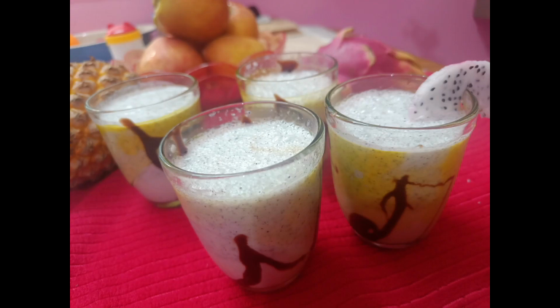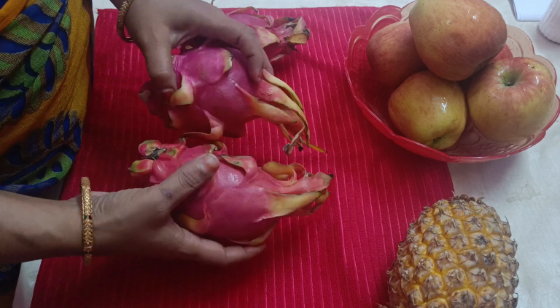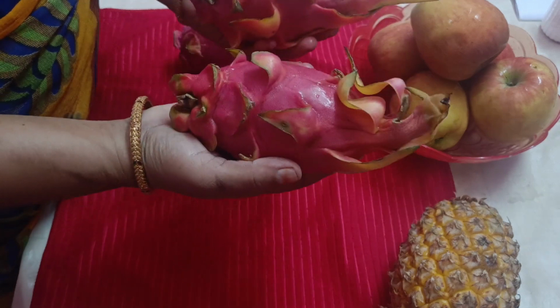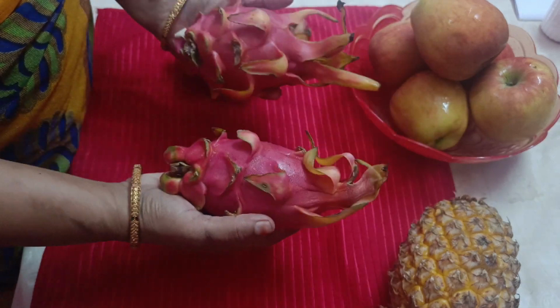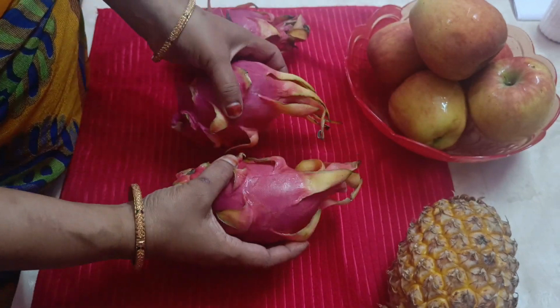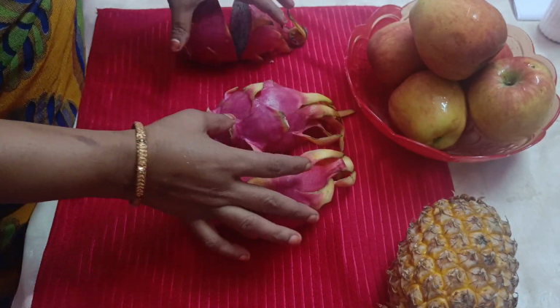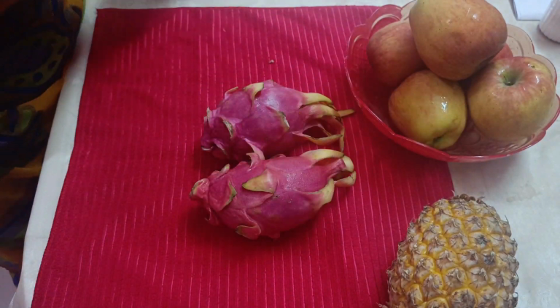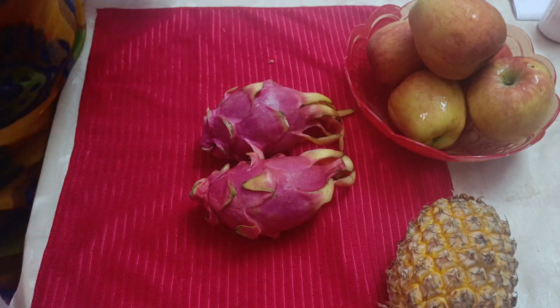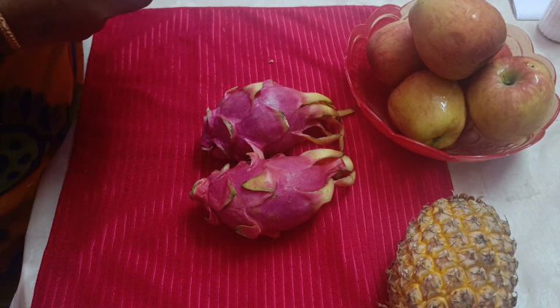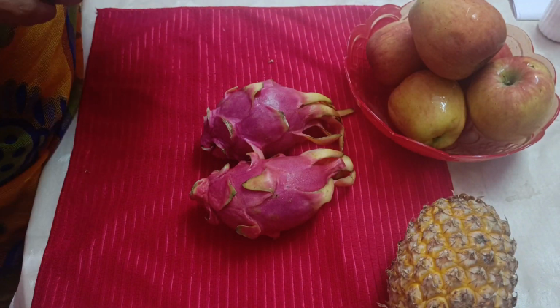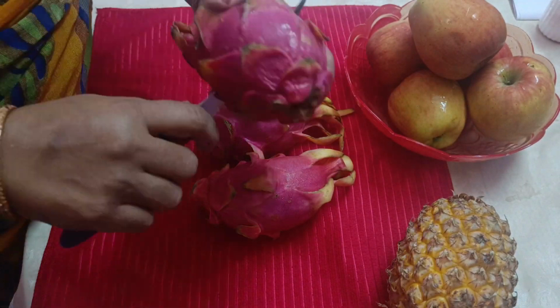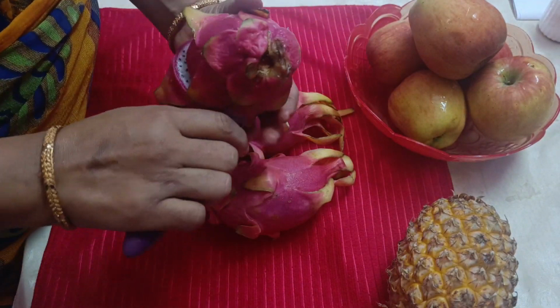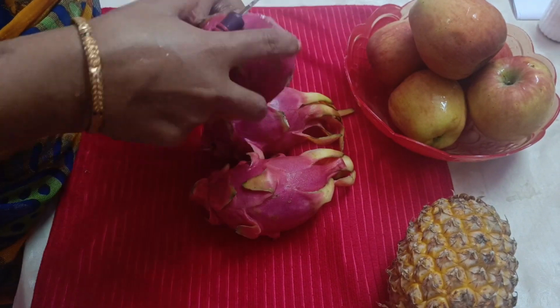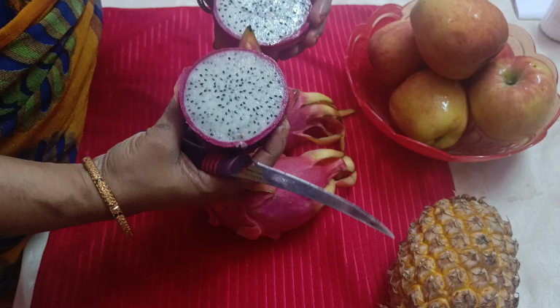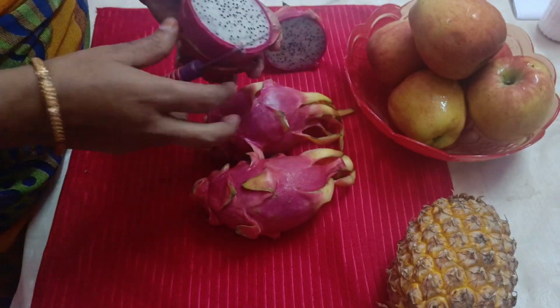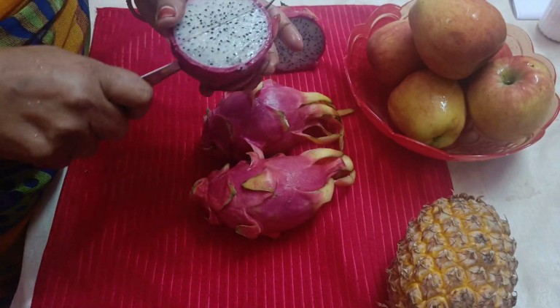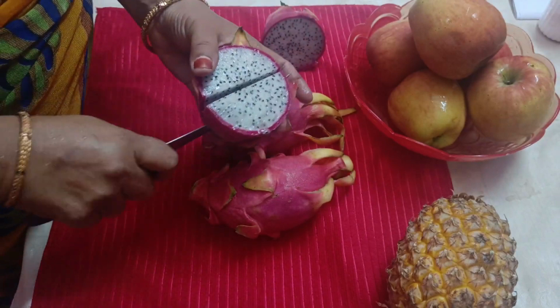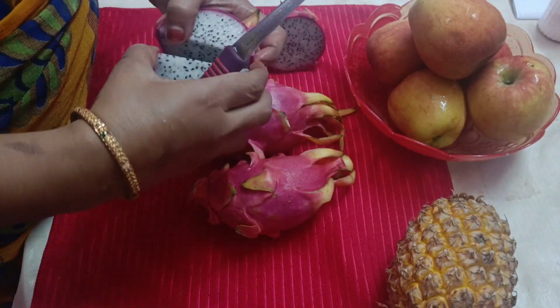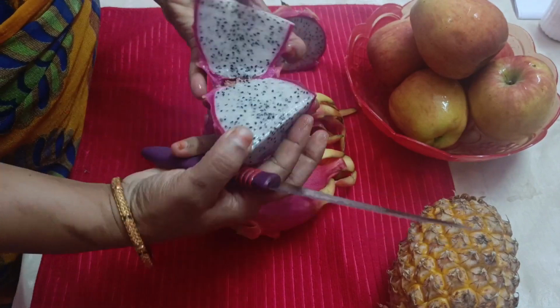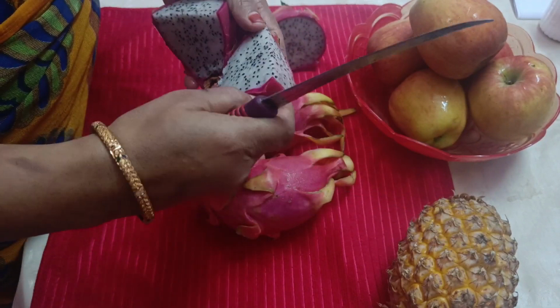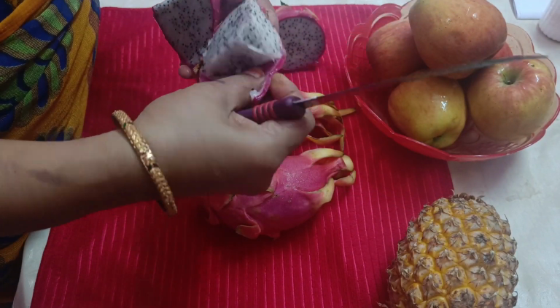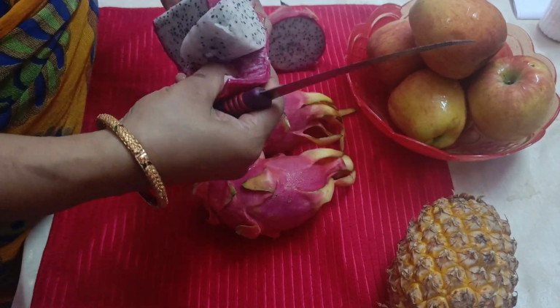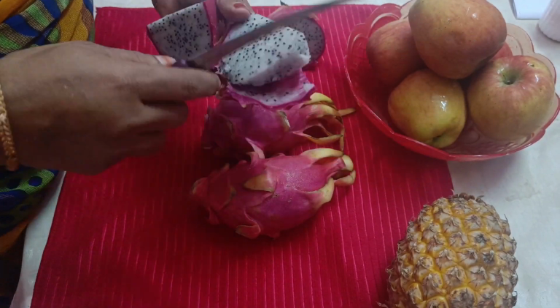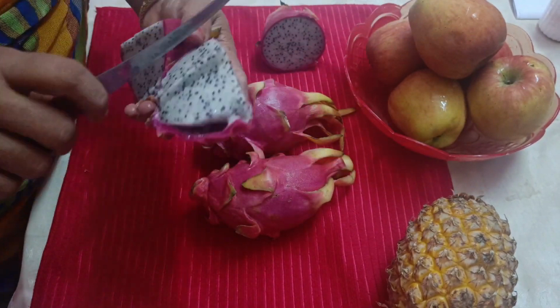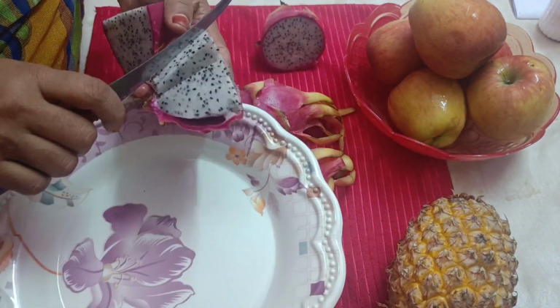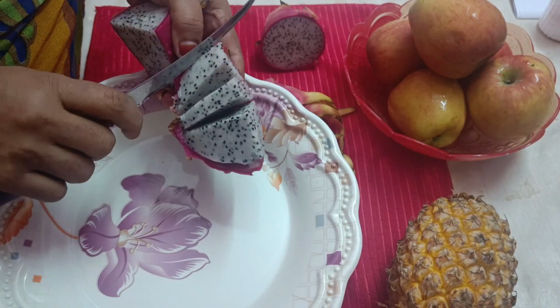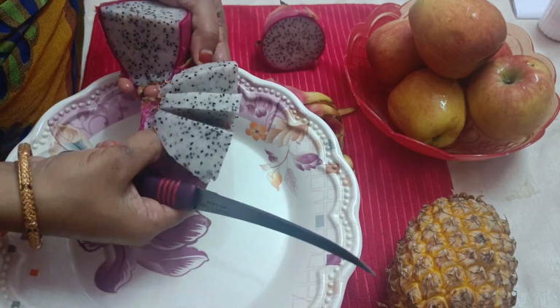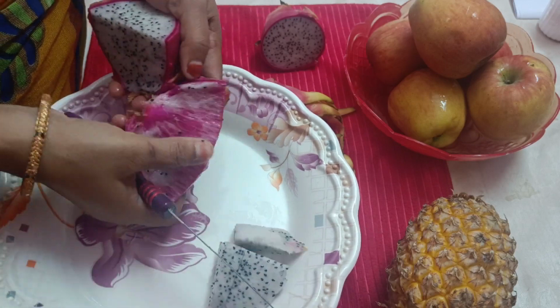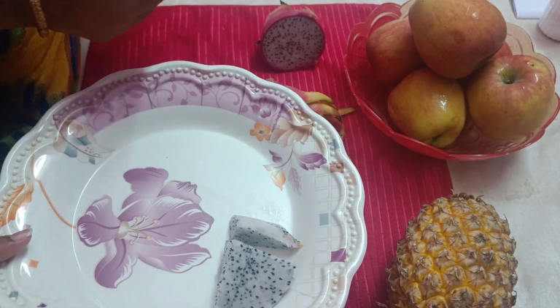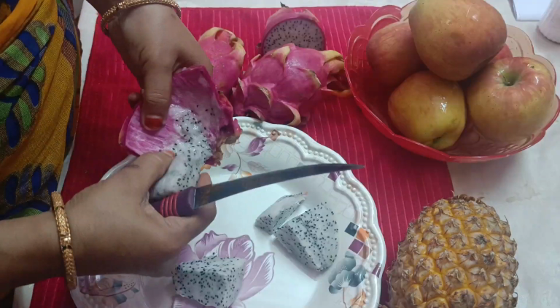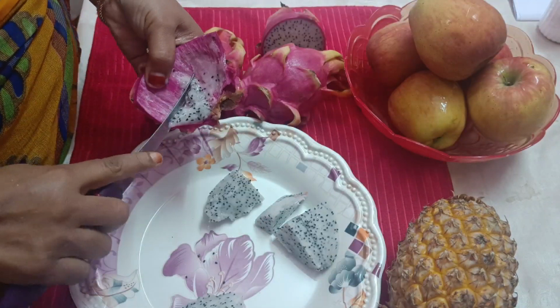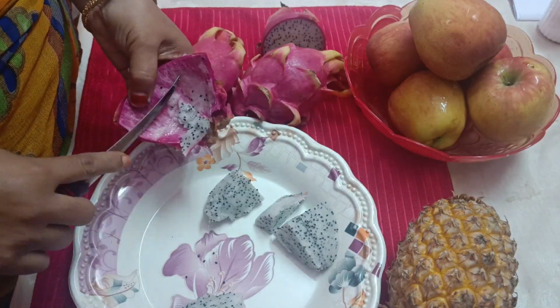First, we will take two dragon fruits. We will peel the outer skin and cut the skin. We will cut it in a plate.